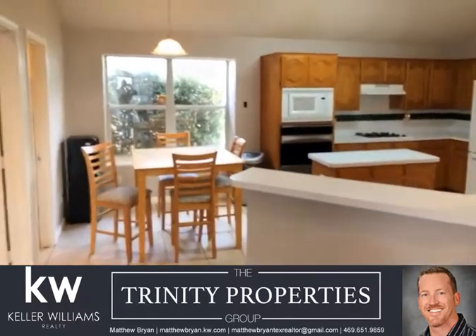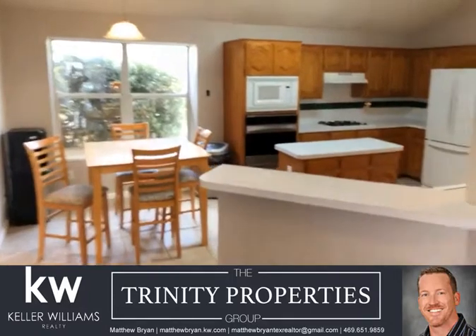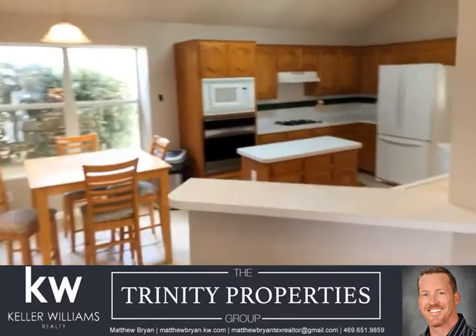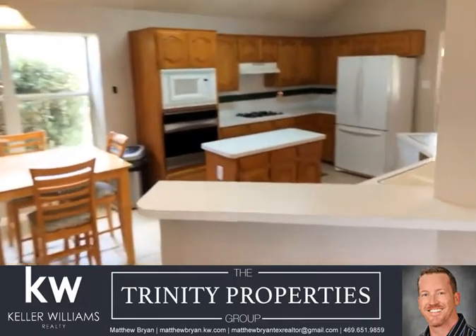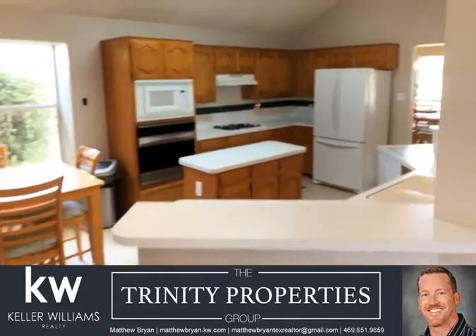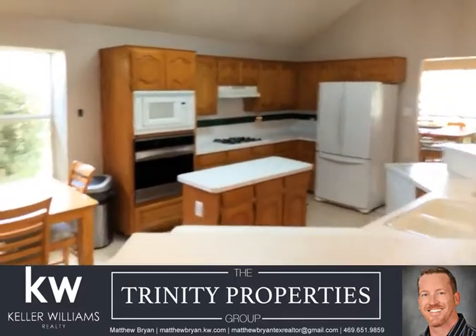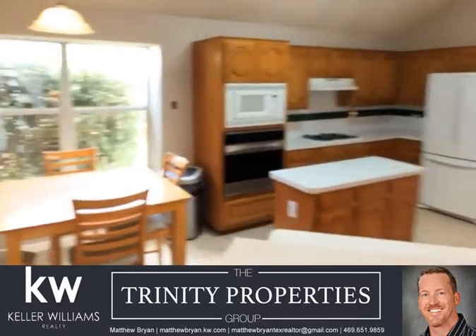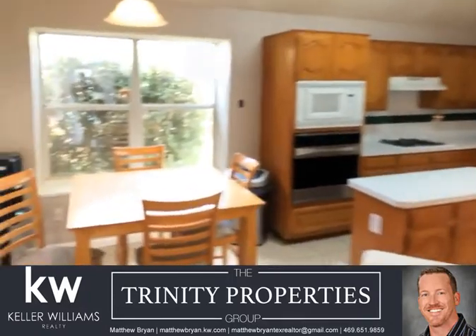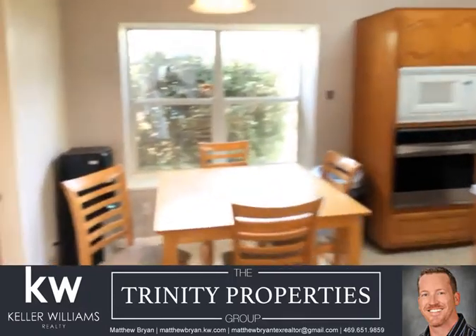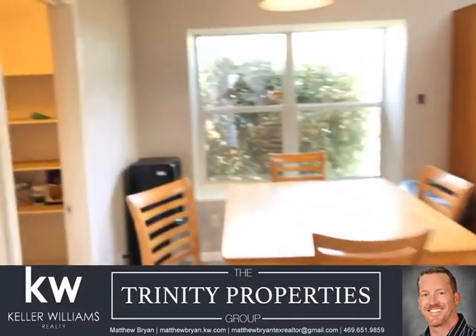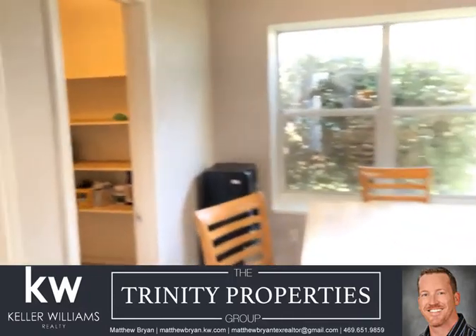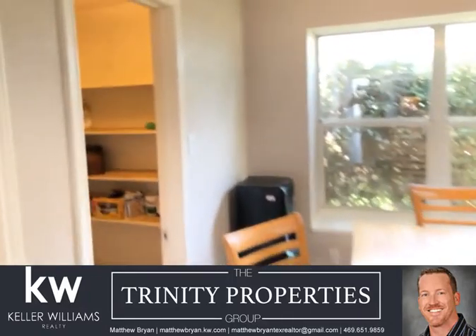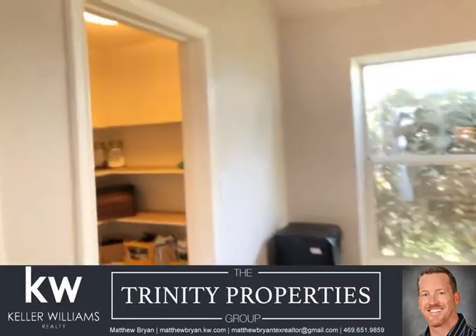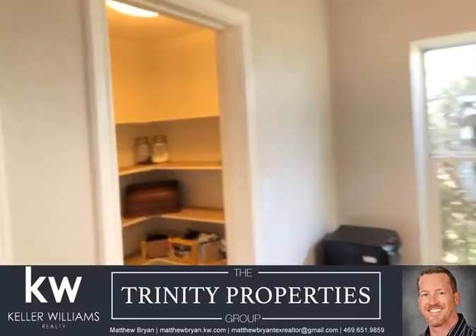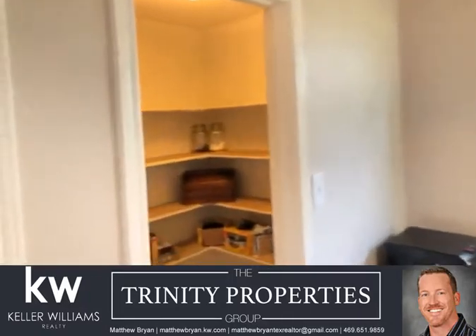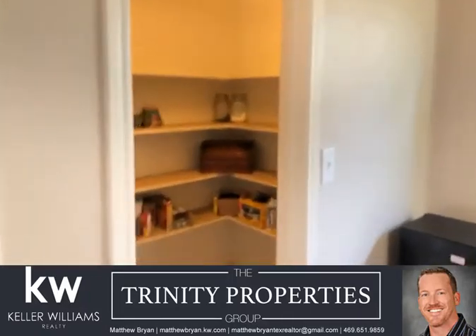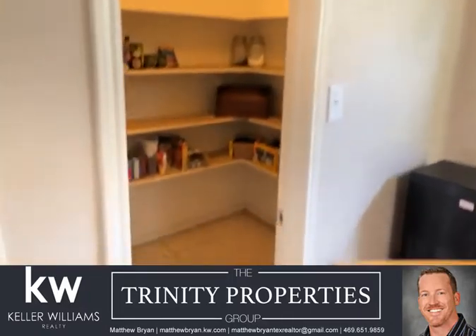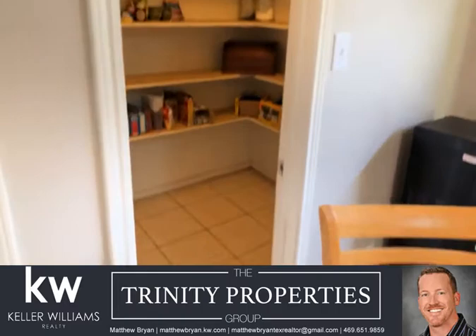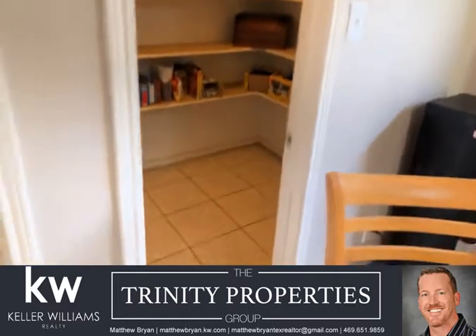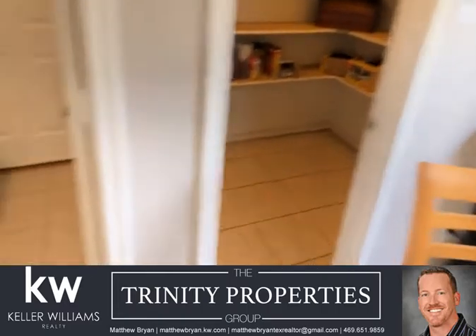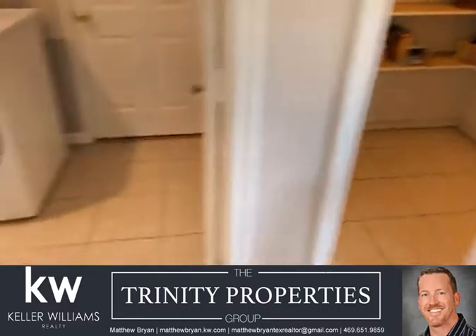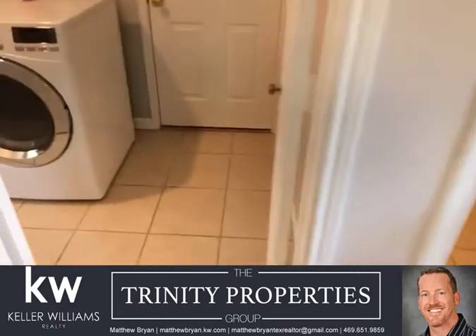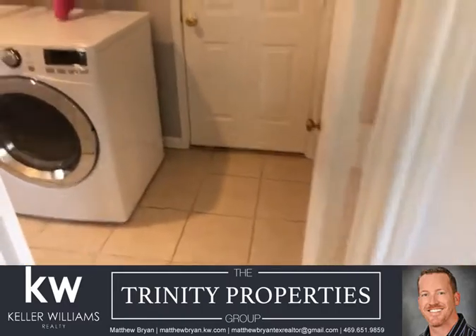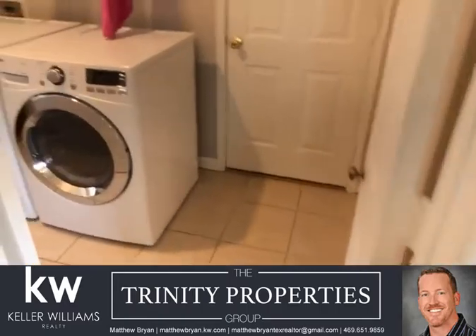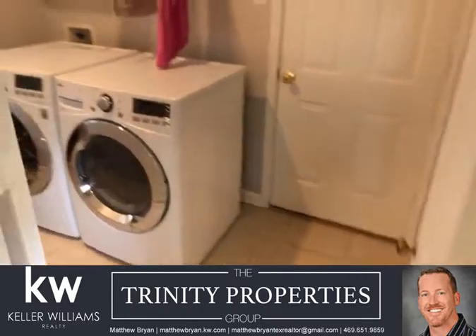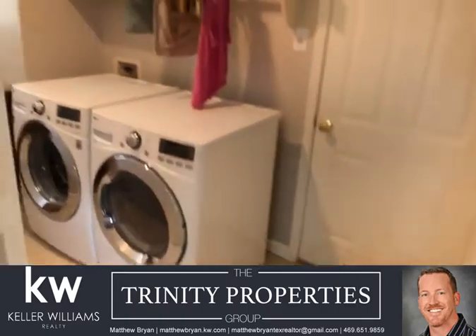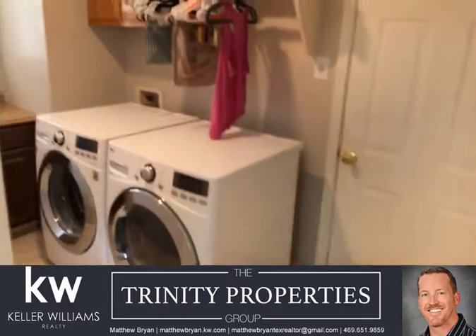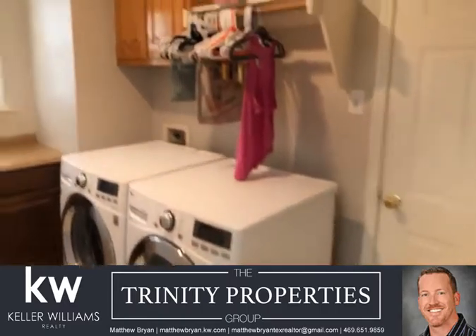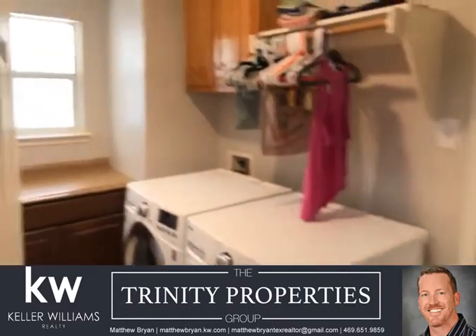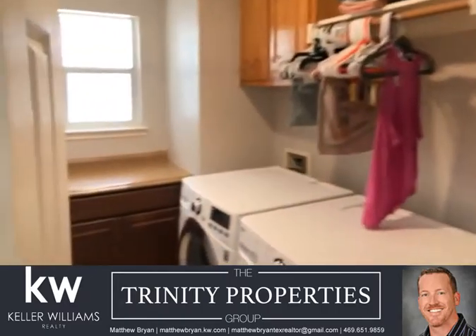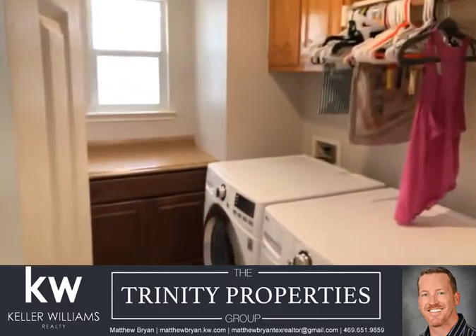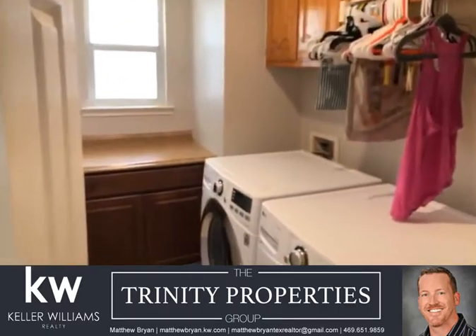Big walk-in pantry, which is hard to find, and a good-sized laundry room with a folding area.